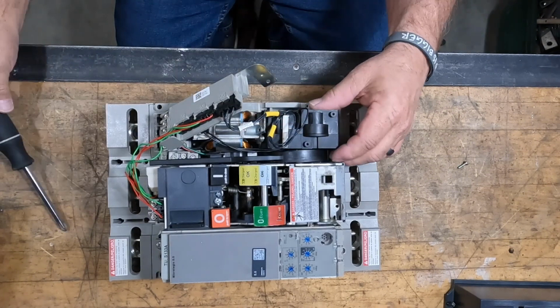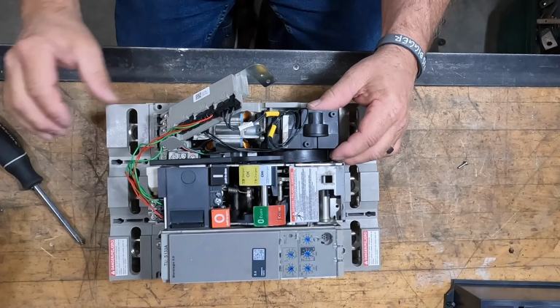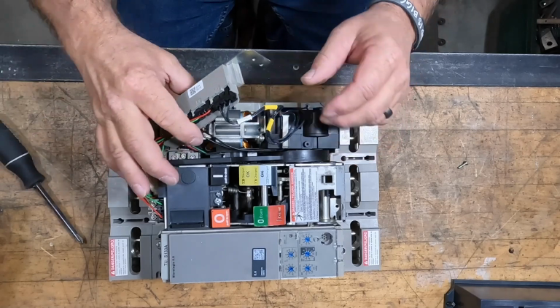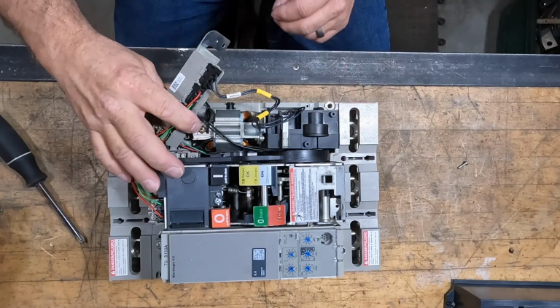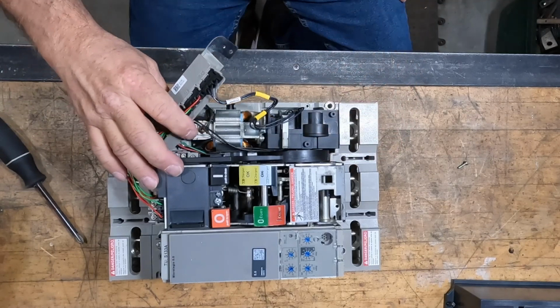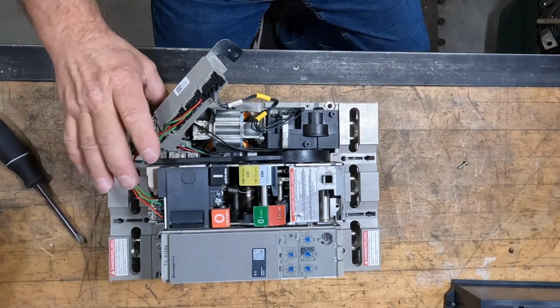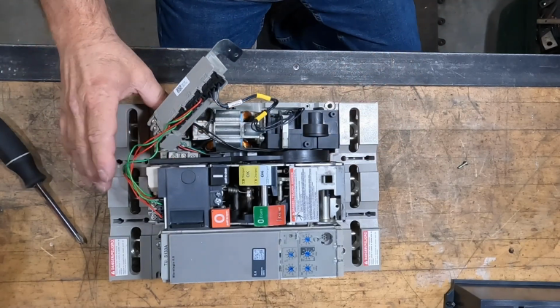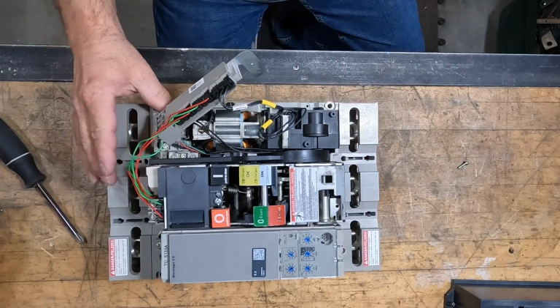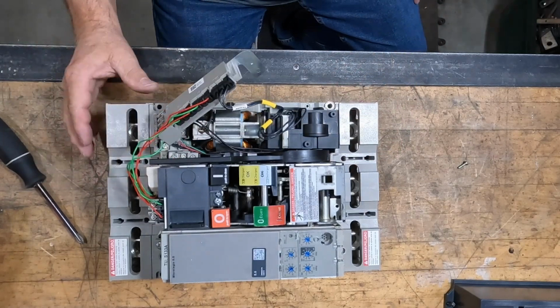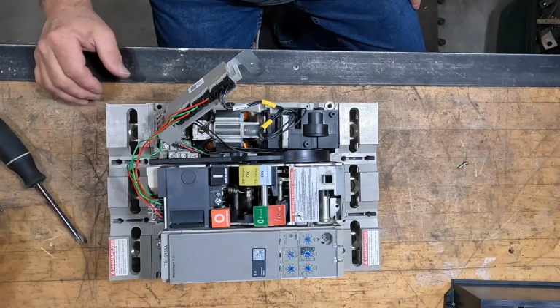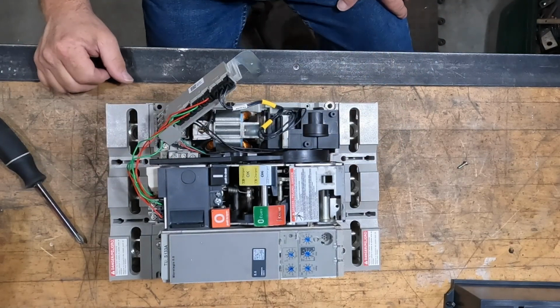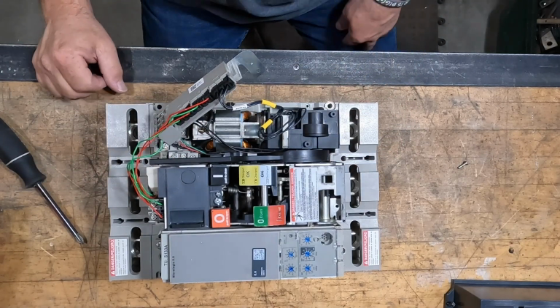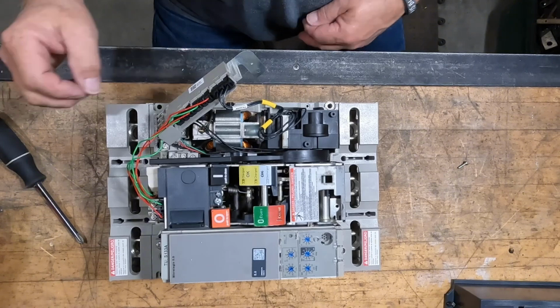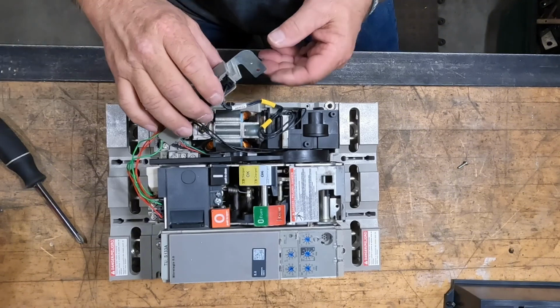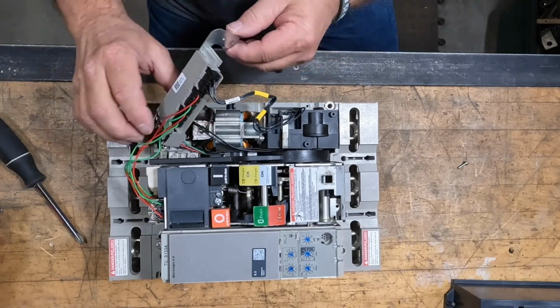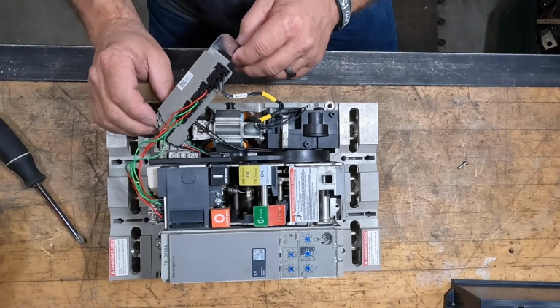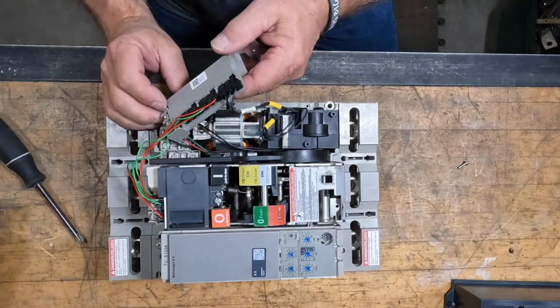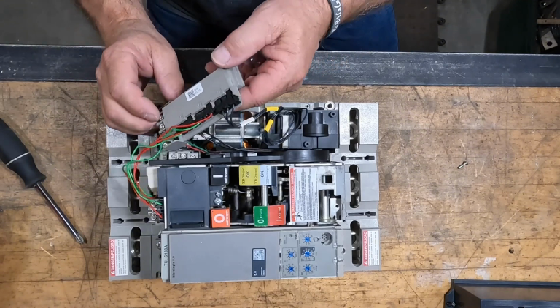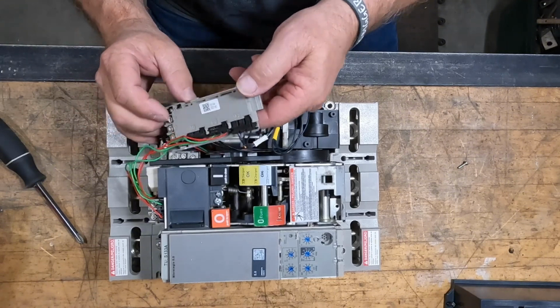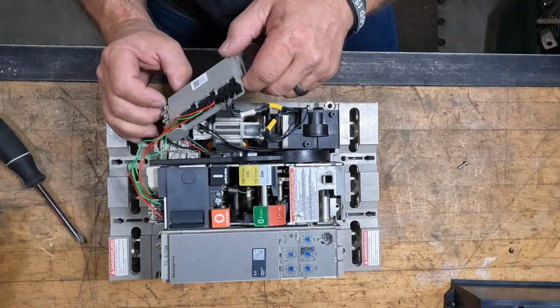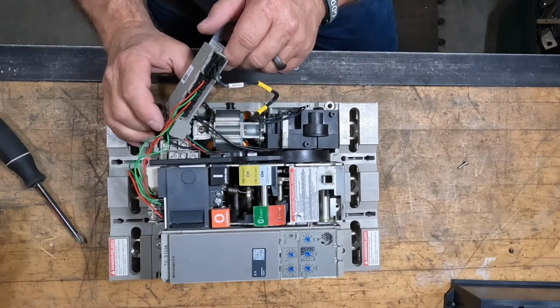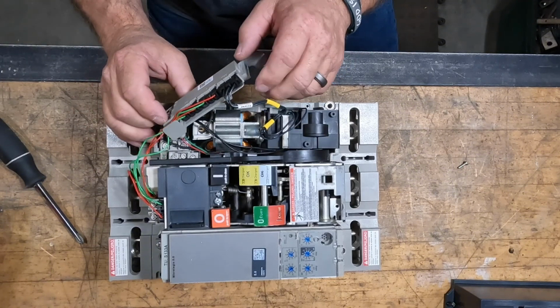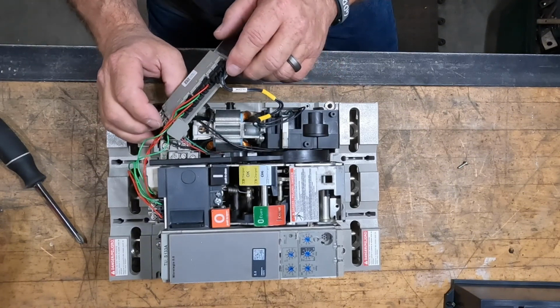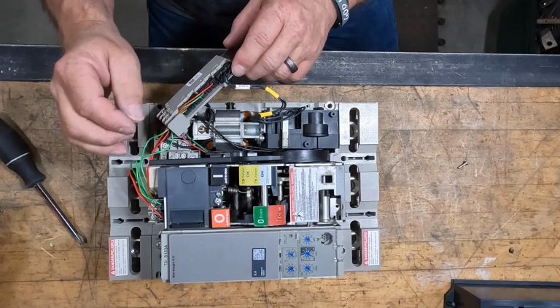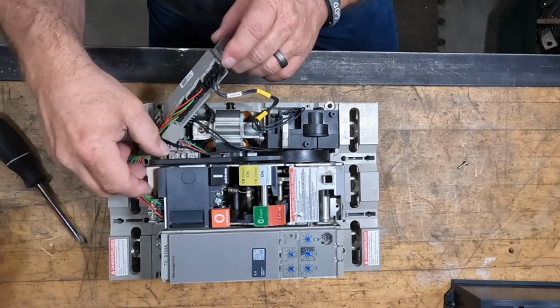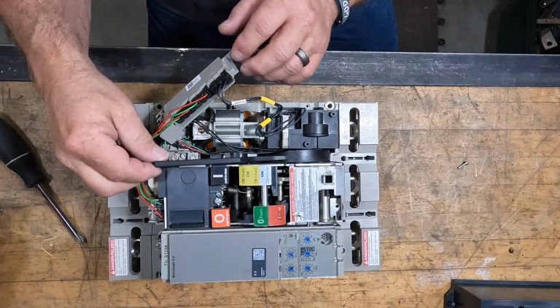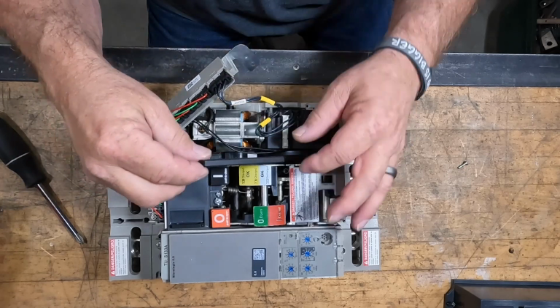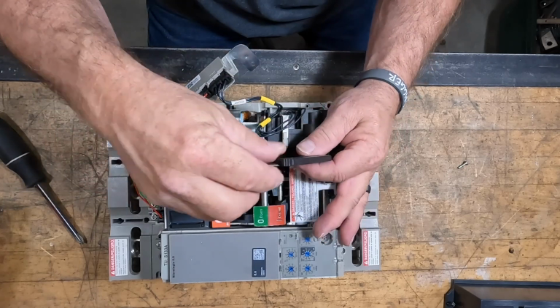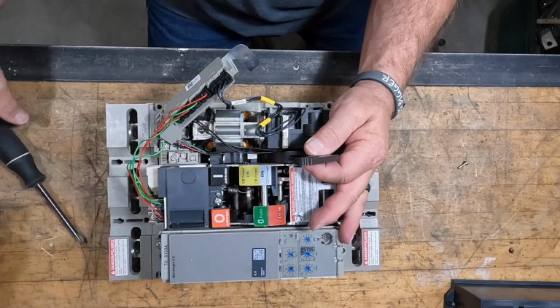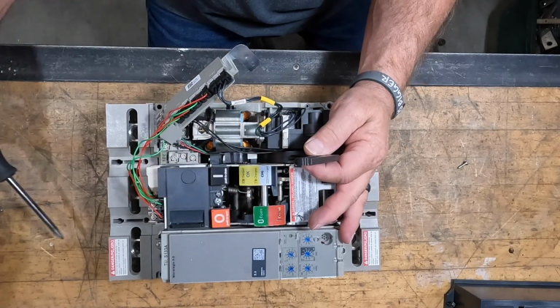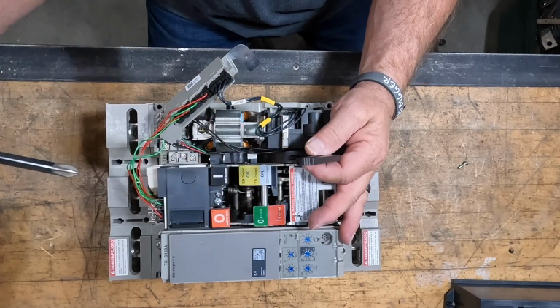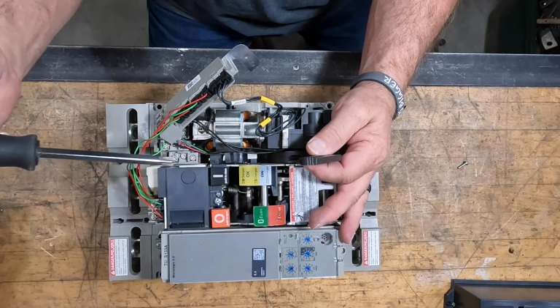Now we've got a retaining screw for the motor, and we've got to make sure that we separate the power source. You can see the rail with all the different green, red, and black leads going in.